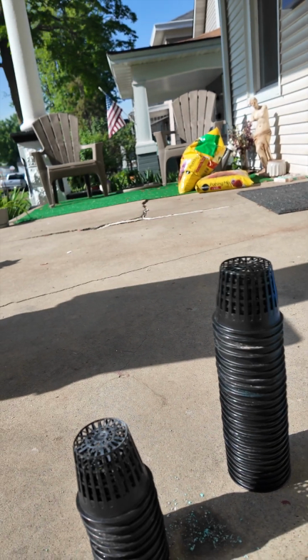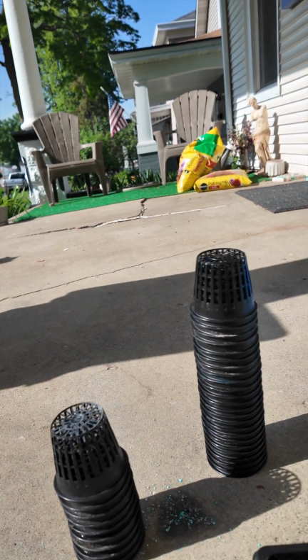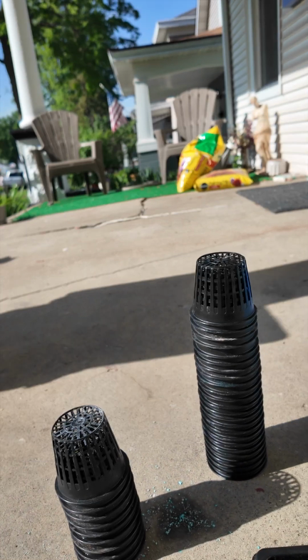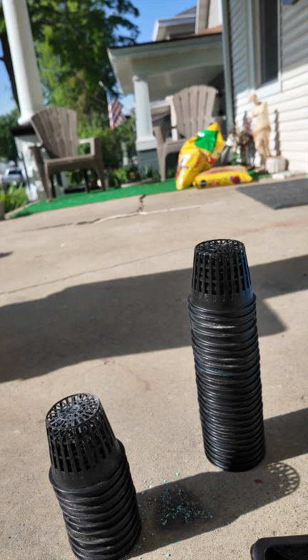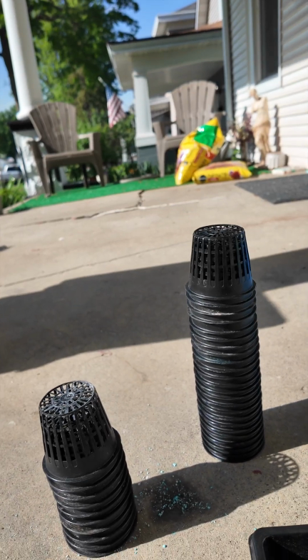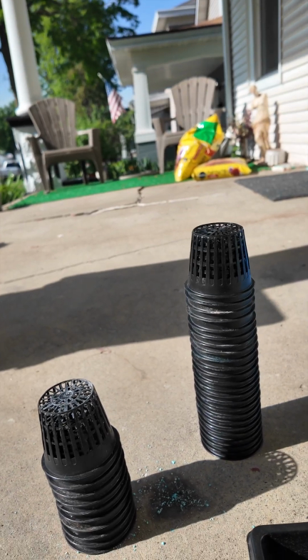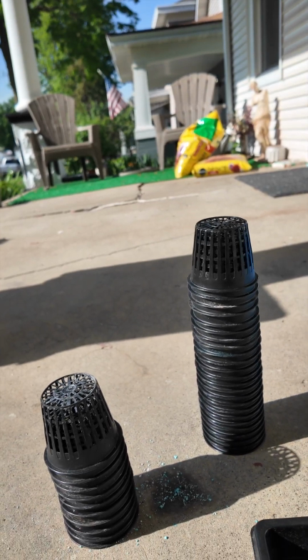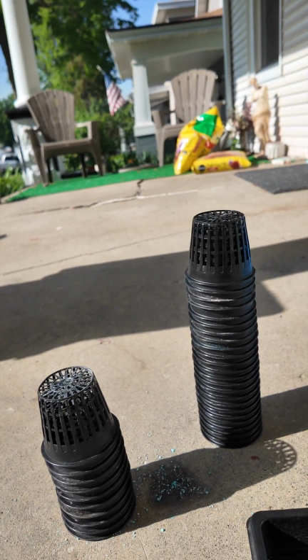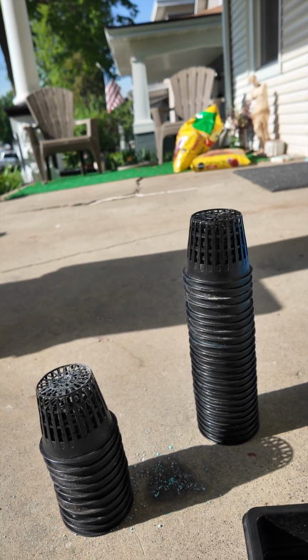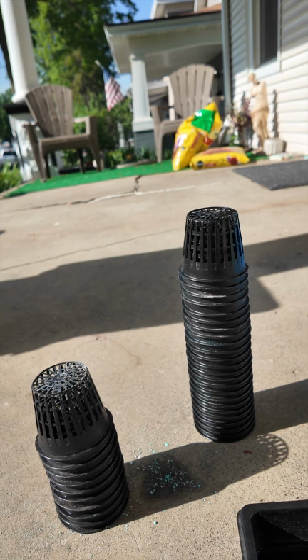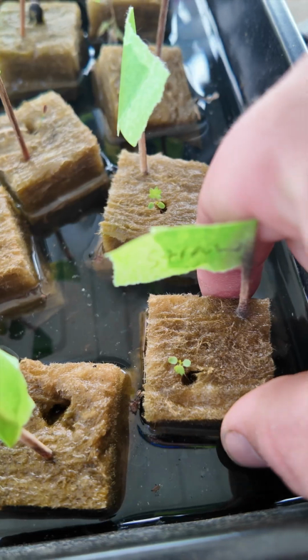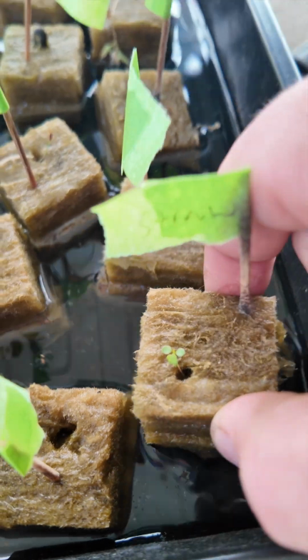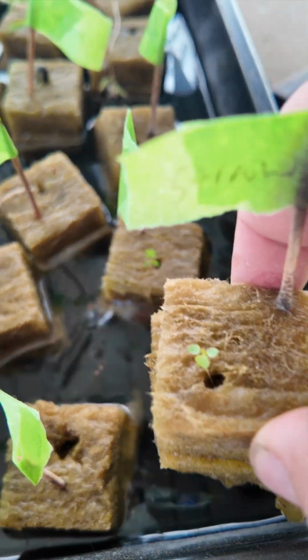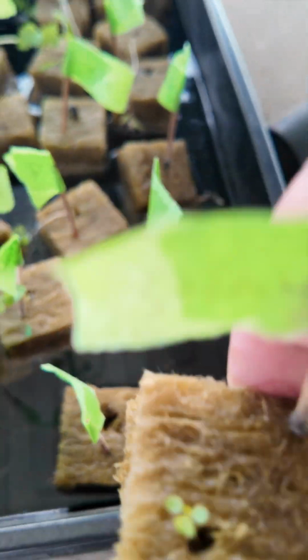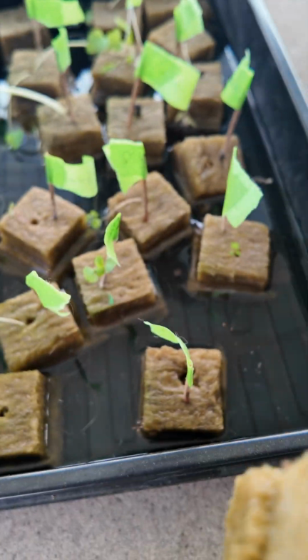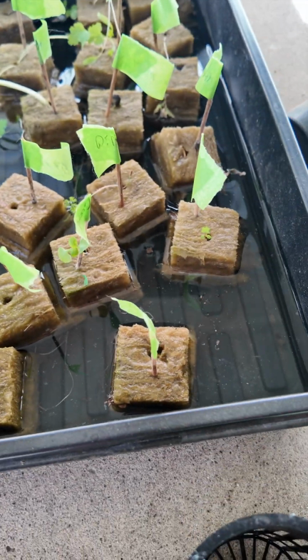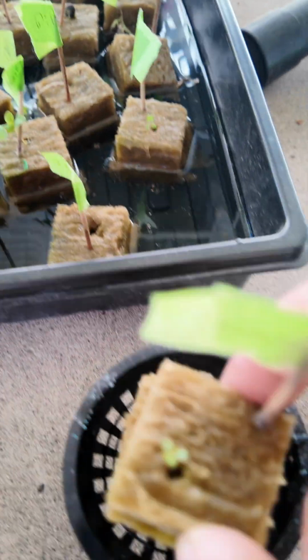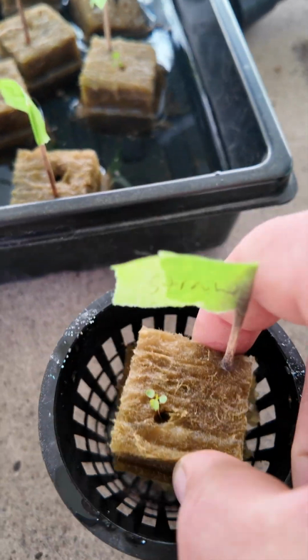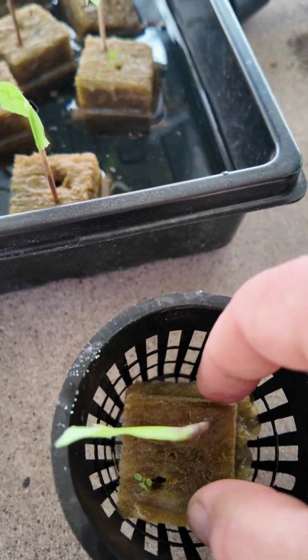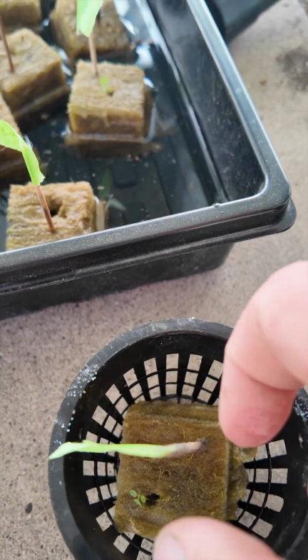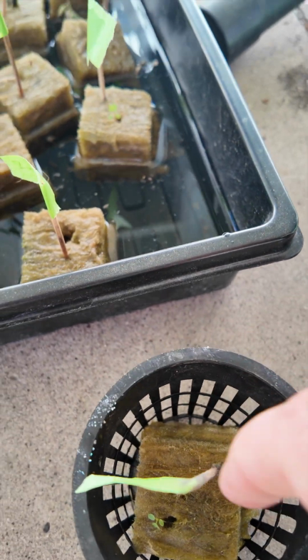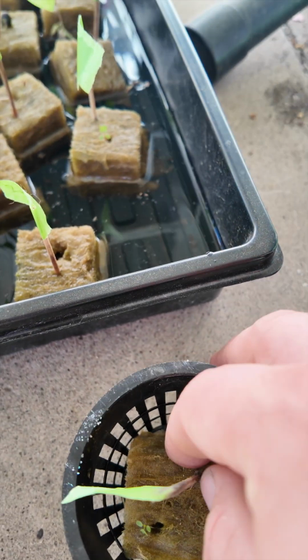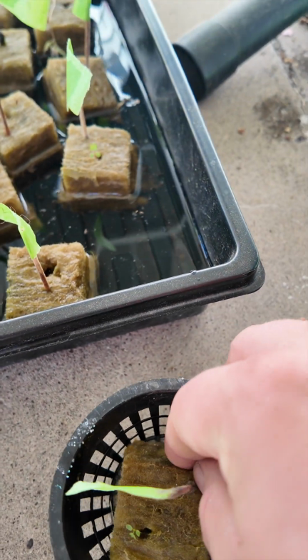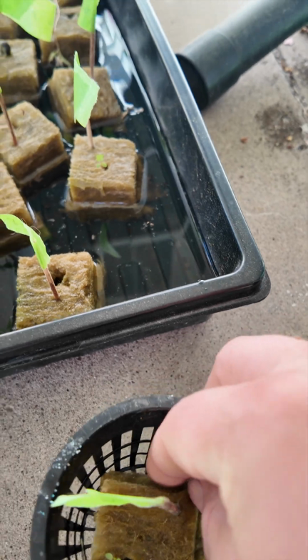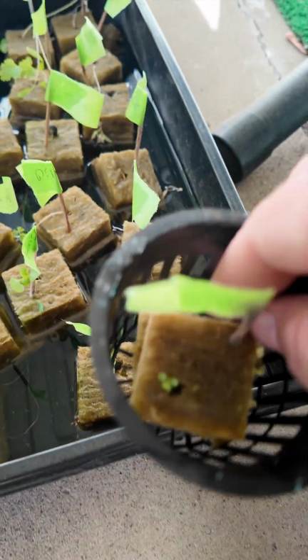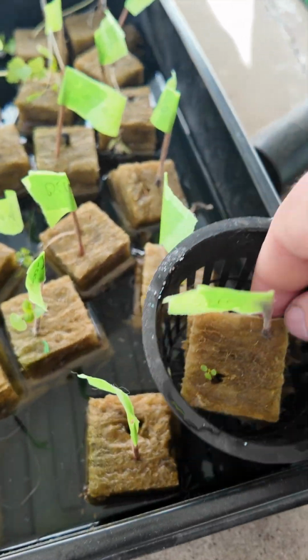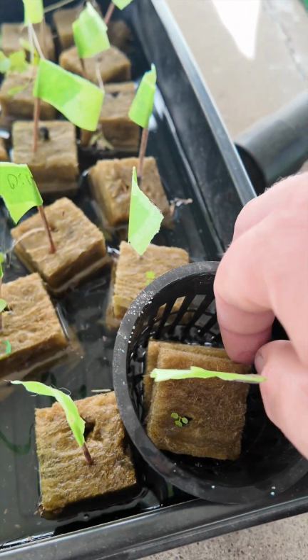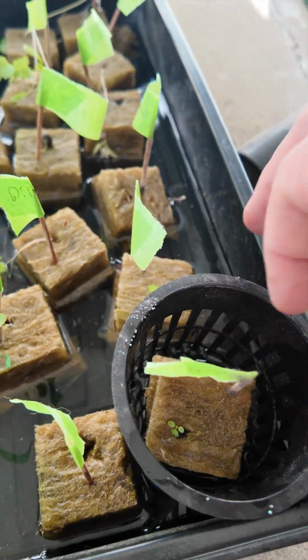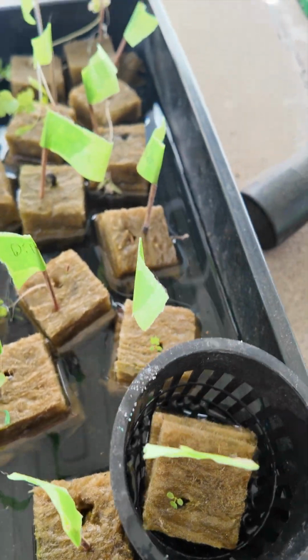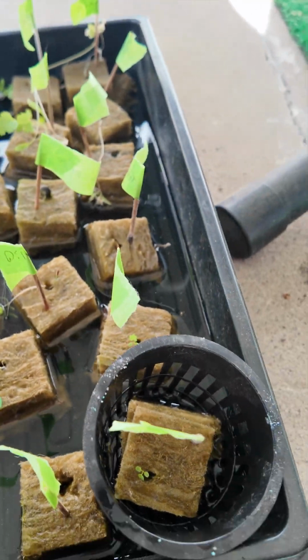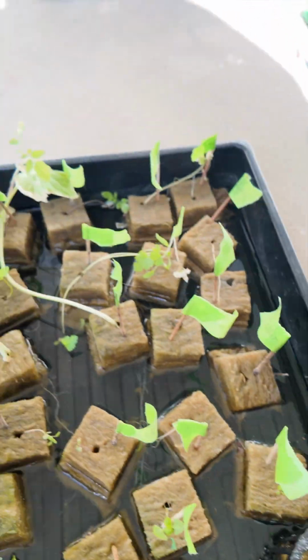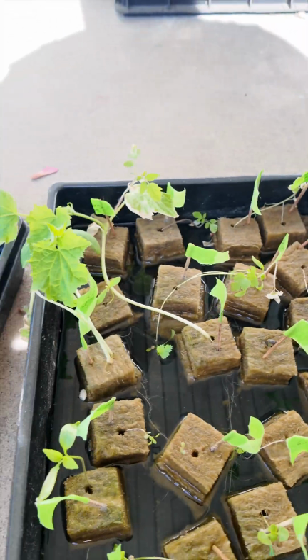Look how little this strawberry is. Just put it into a net cup and then put it back into the water. Now let's do that to the rest of them.